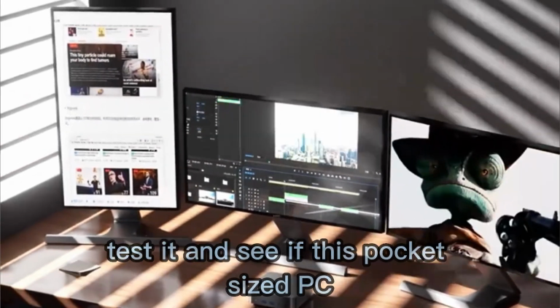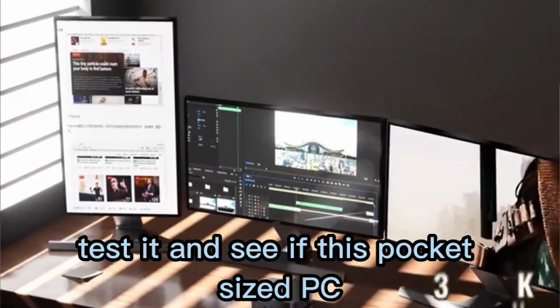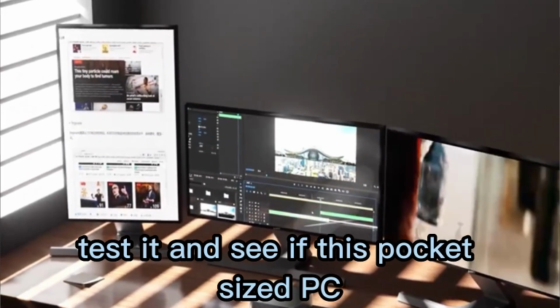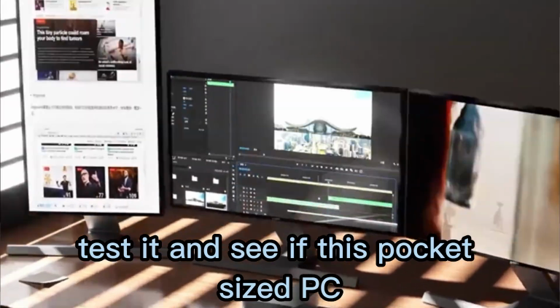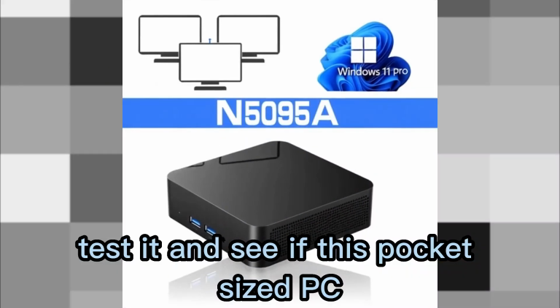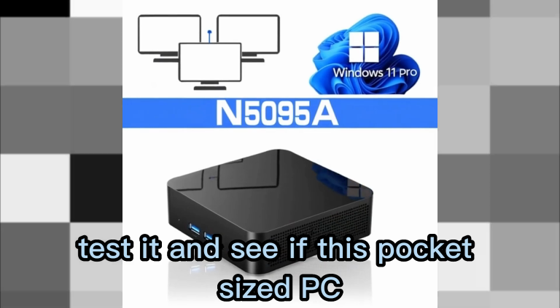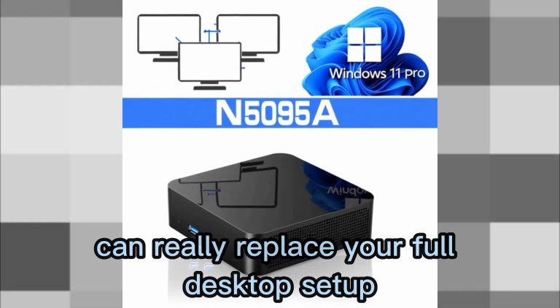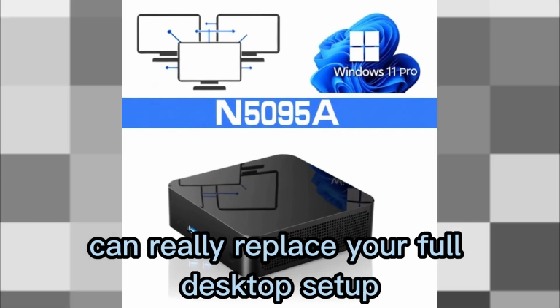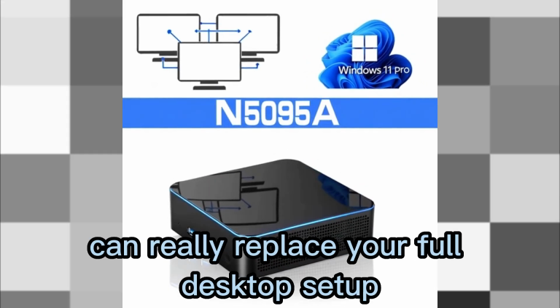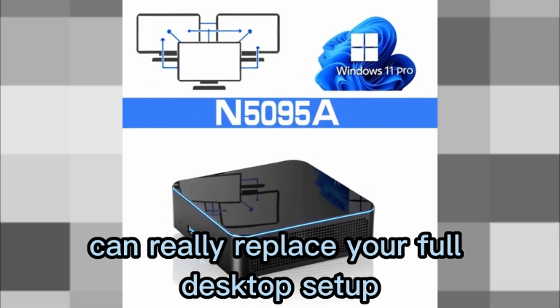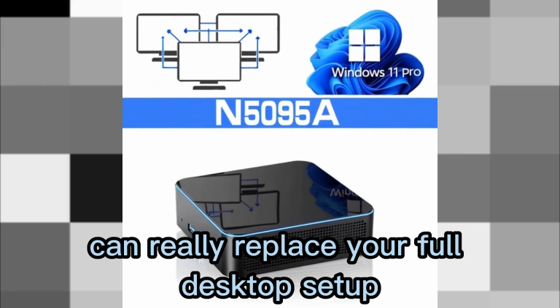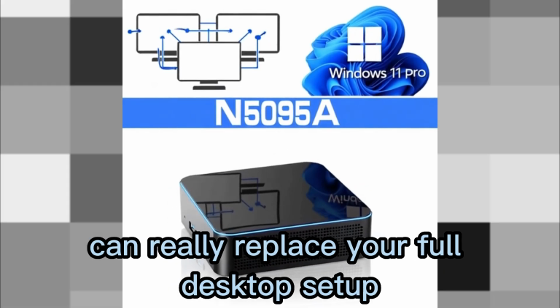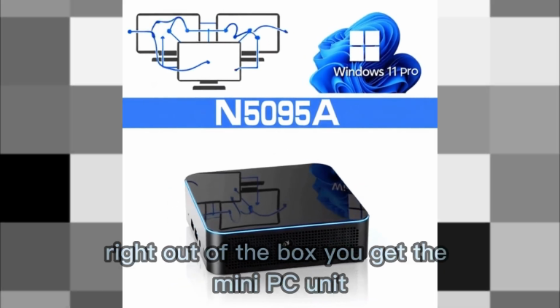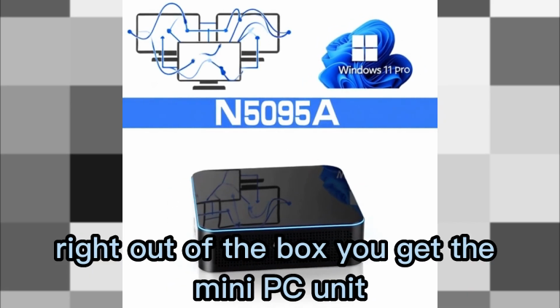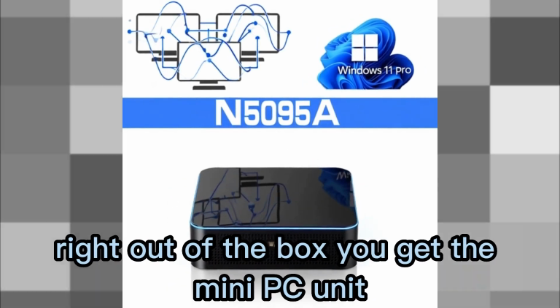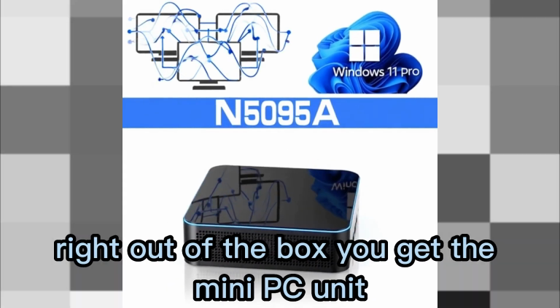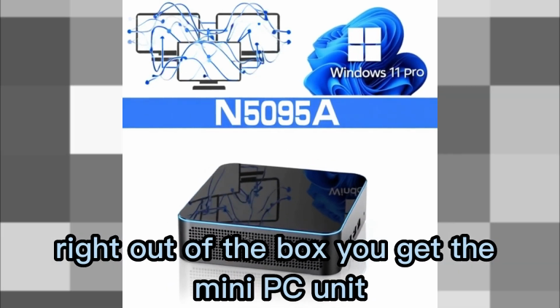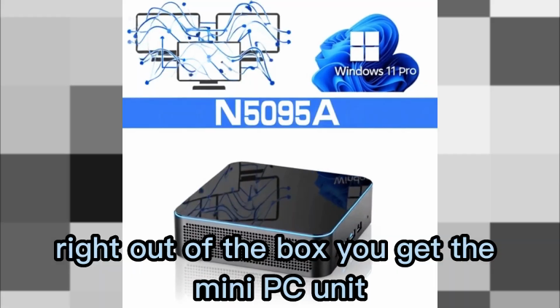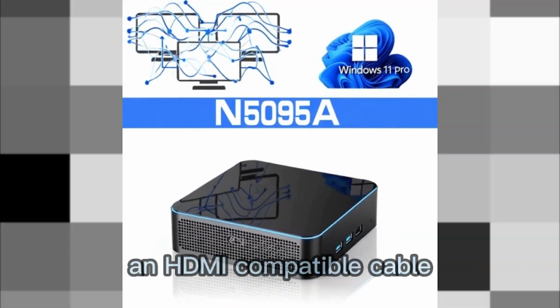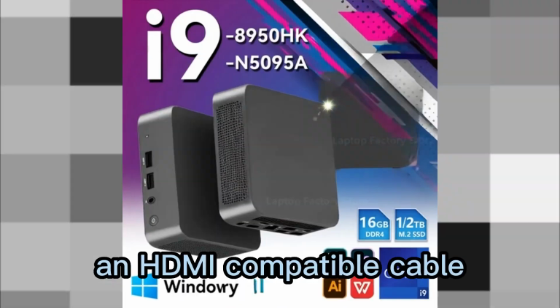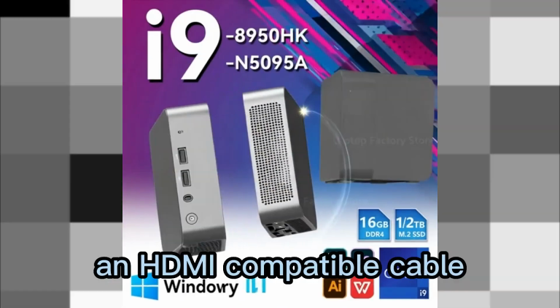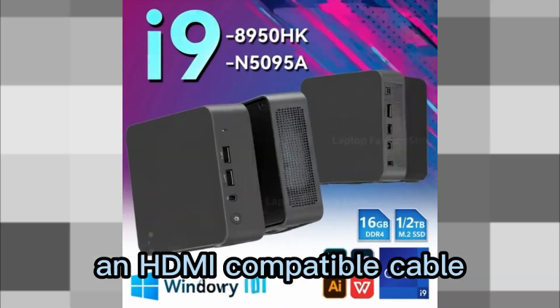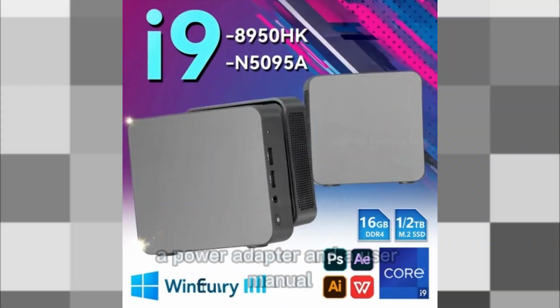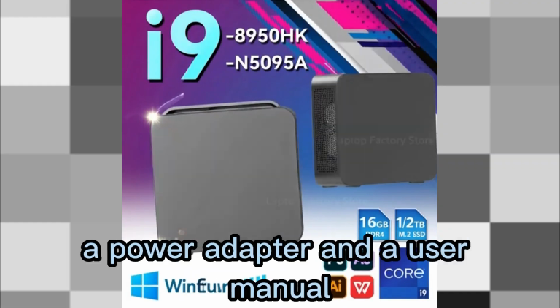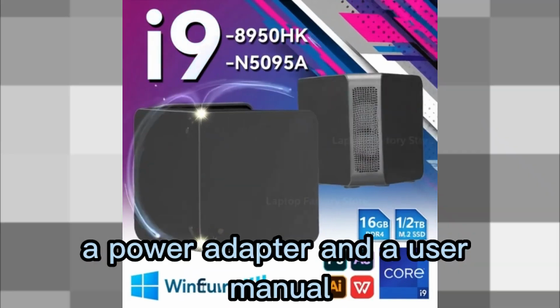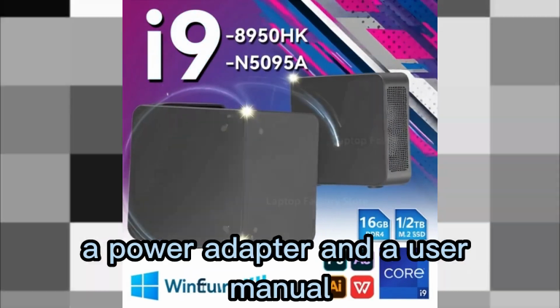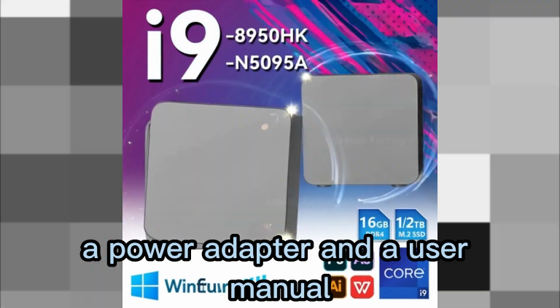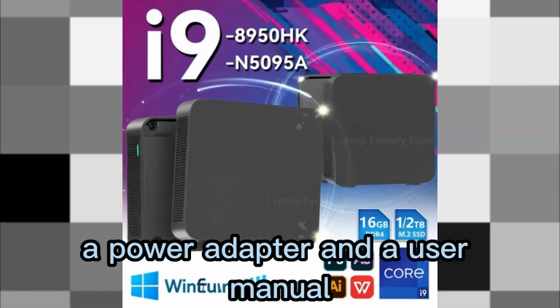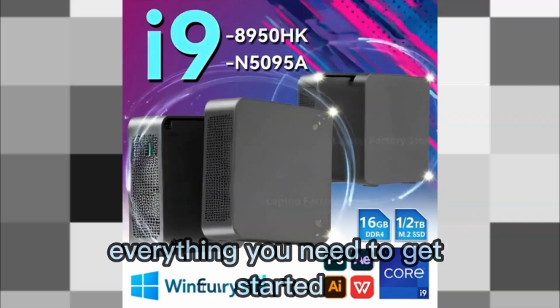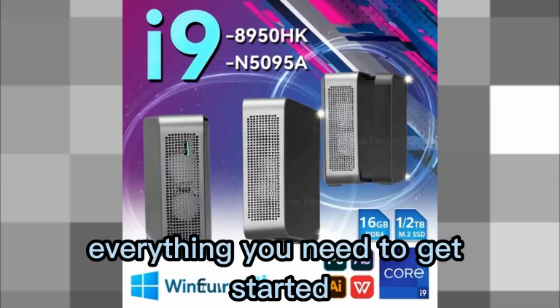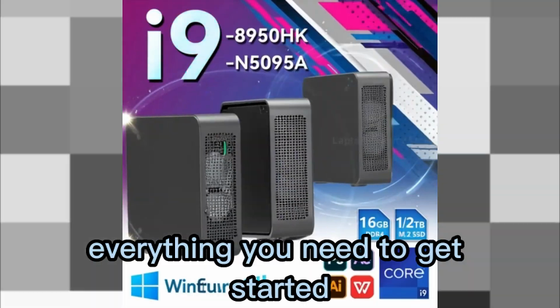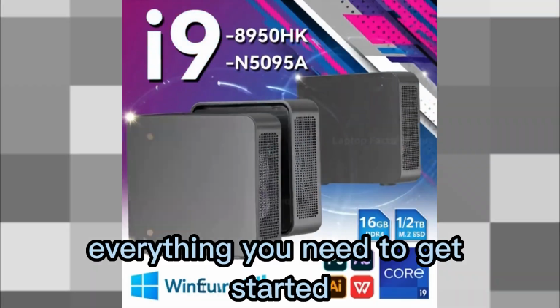Right out of the box you get the mini PC unit, an HDMI compatible cable, a power adapter, and a user manual — everything you need to get started.